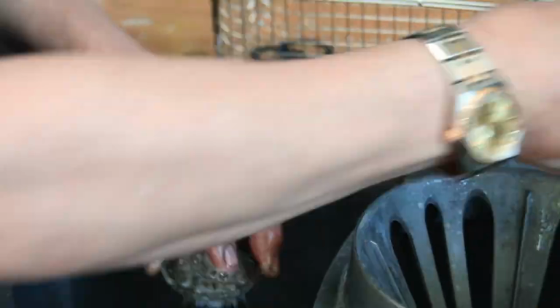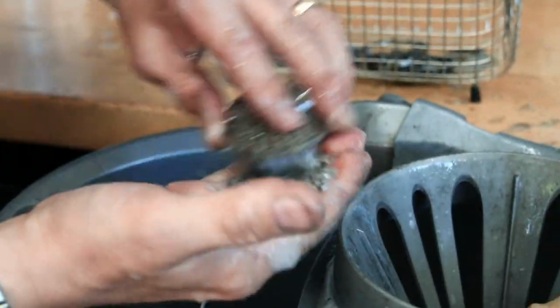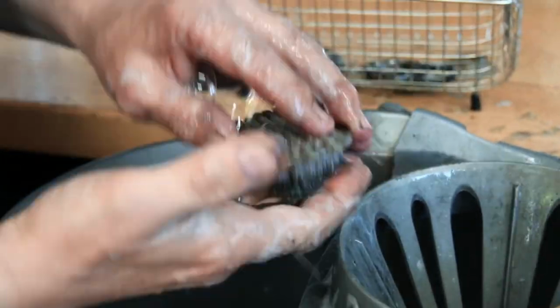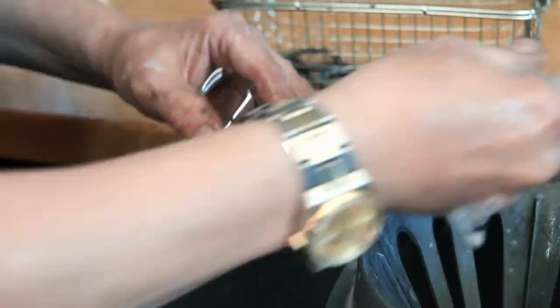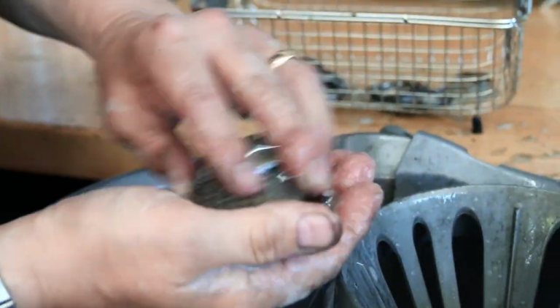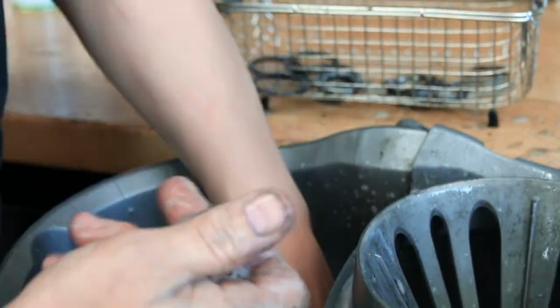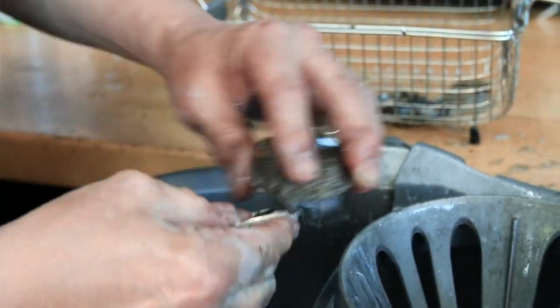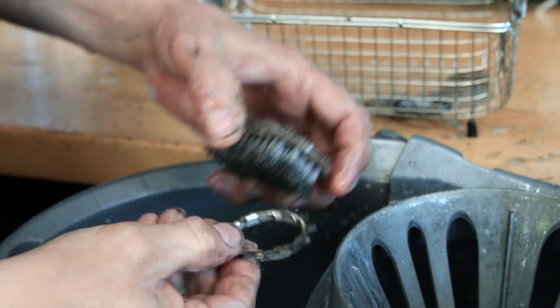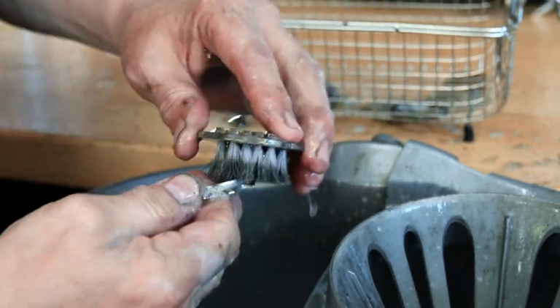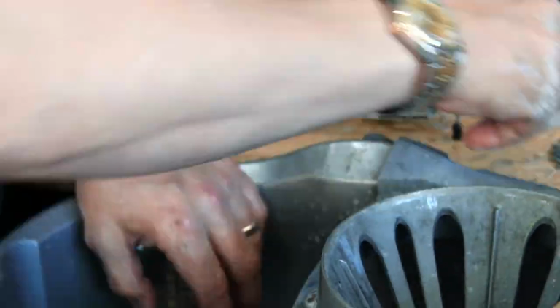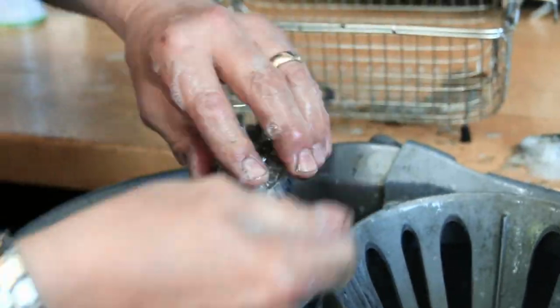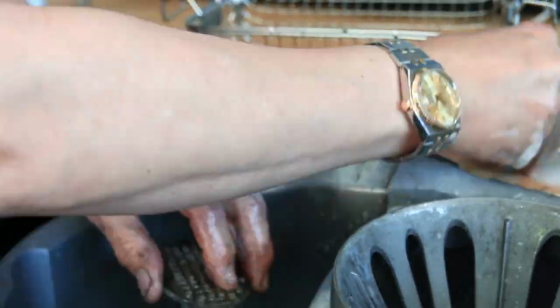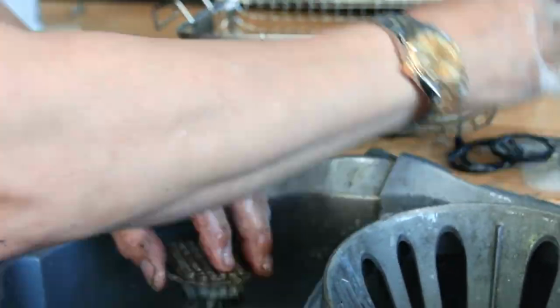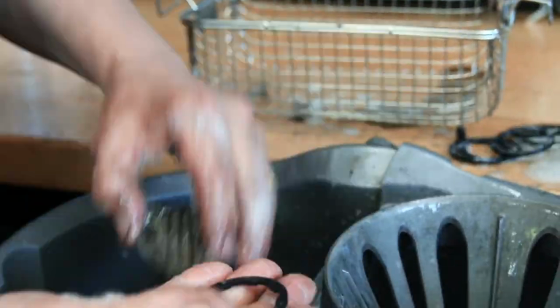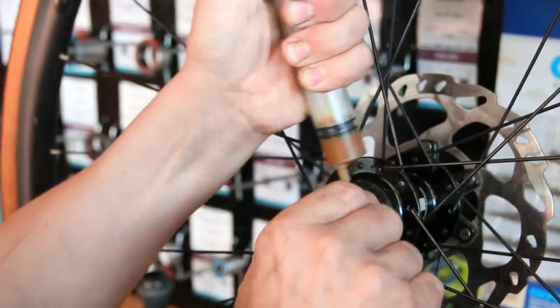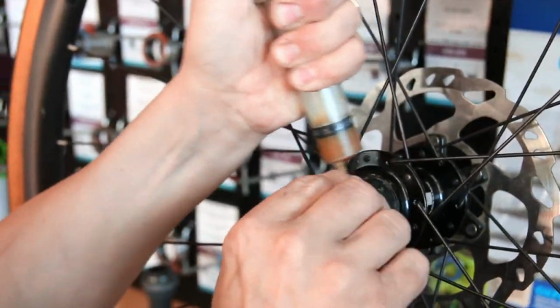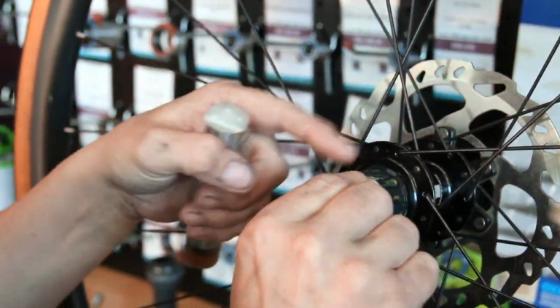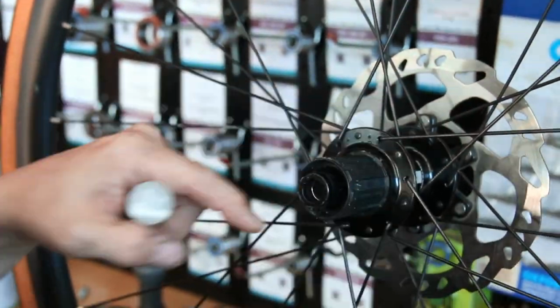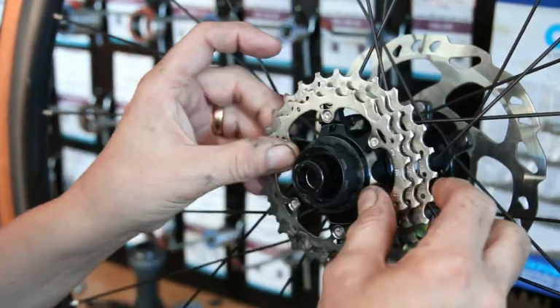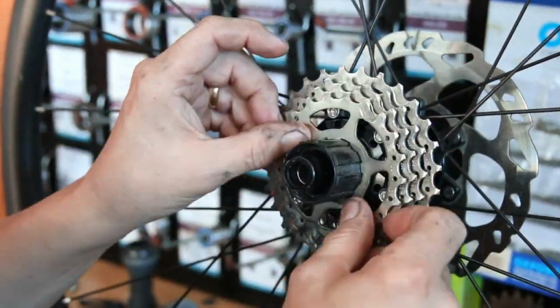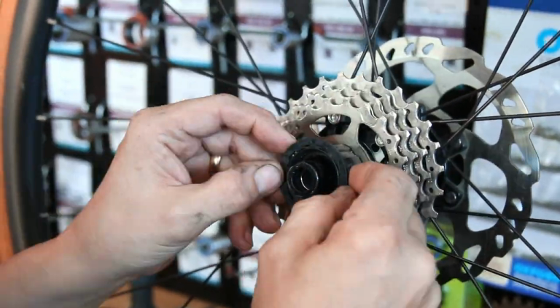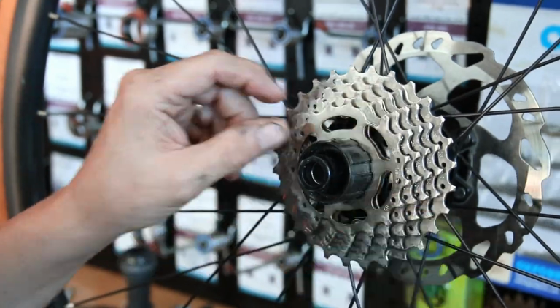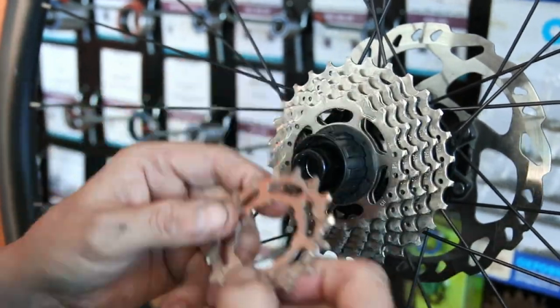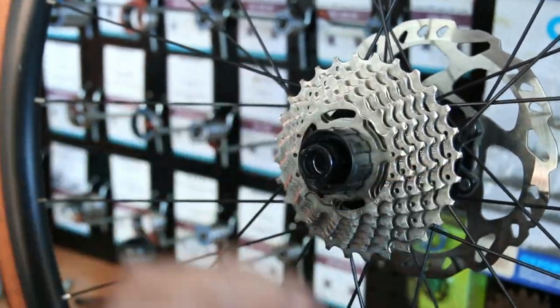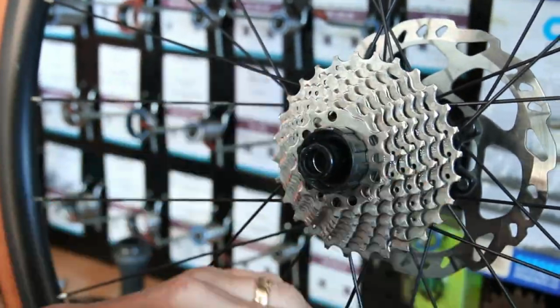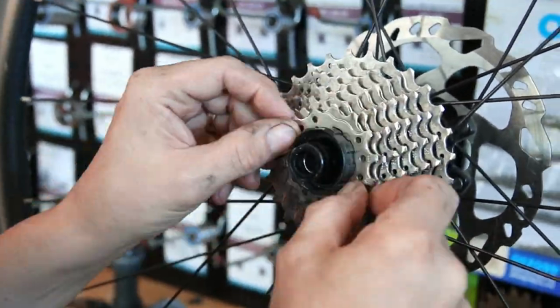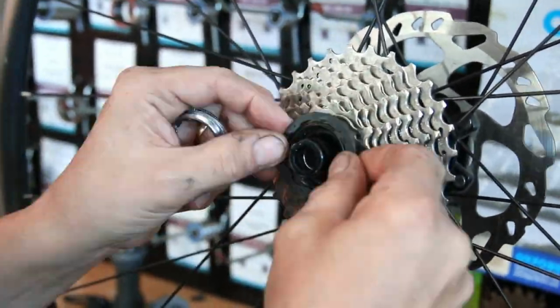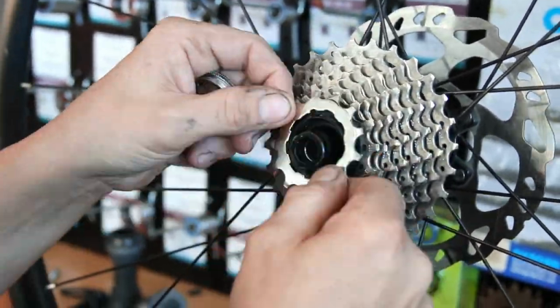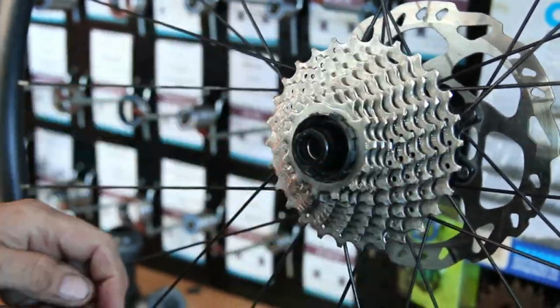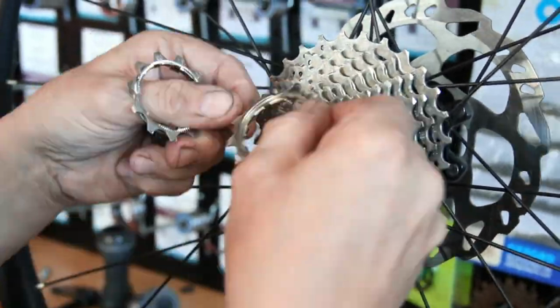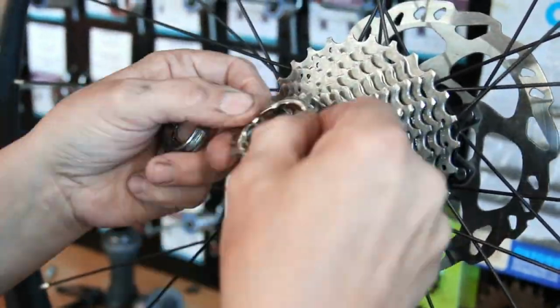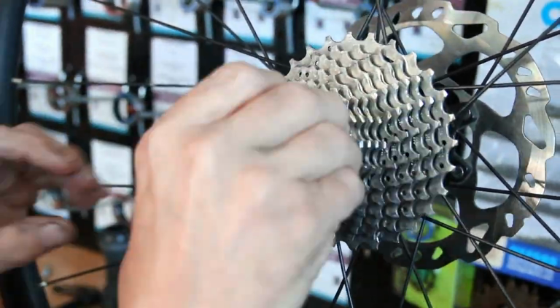If you're new to the channel, like and subscribe — each Wednesday at 7 o'clock we publish a video on general servicing, detailing, and all sorts of things on bikes. So this is the cassette now going back on.